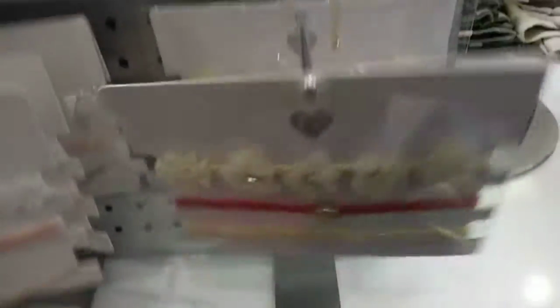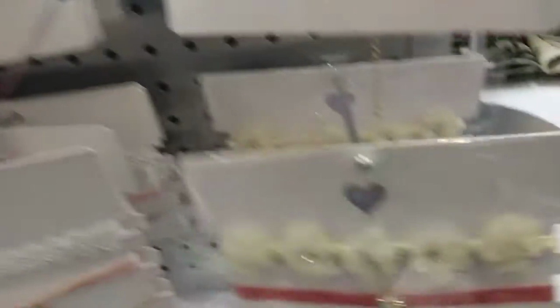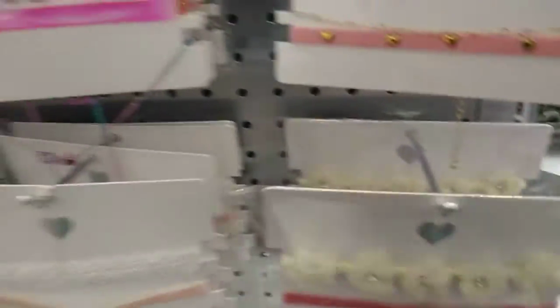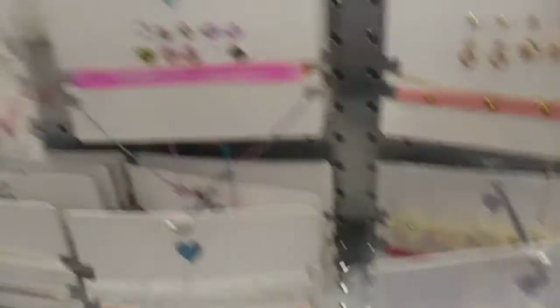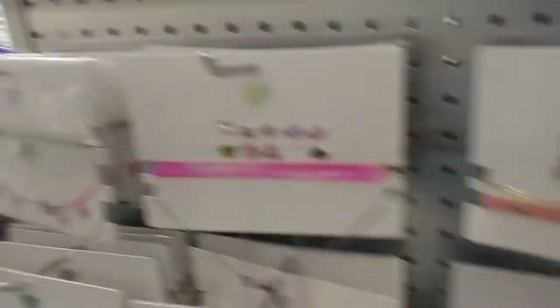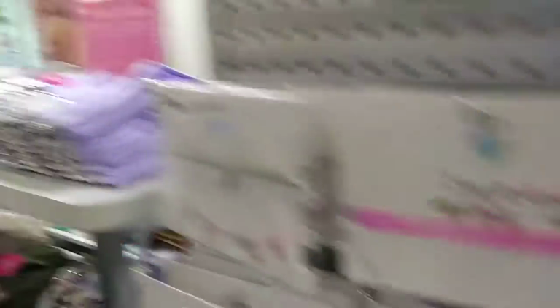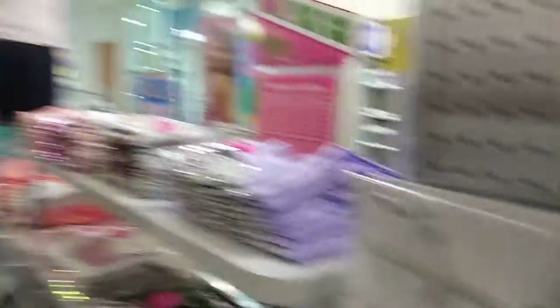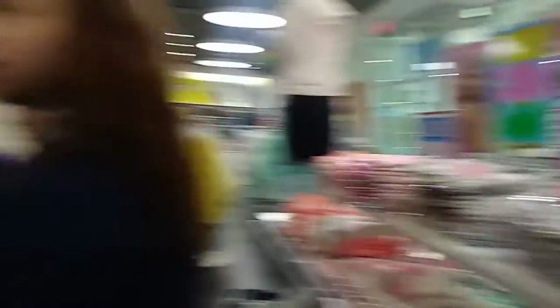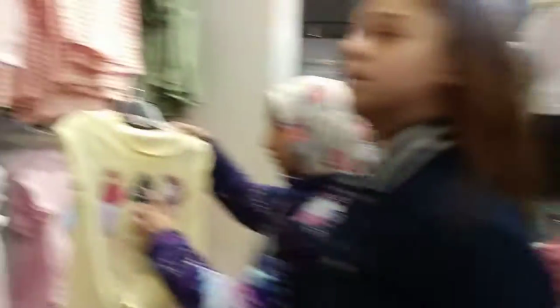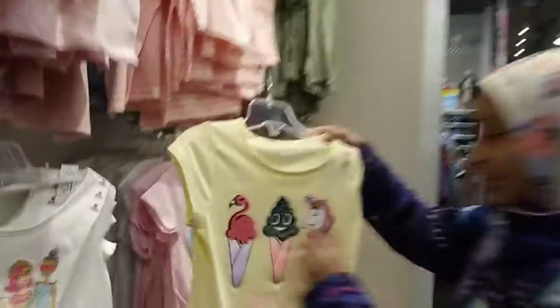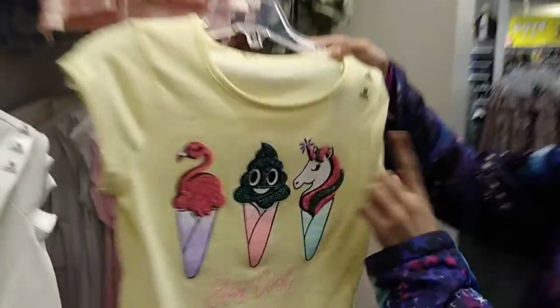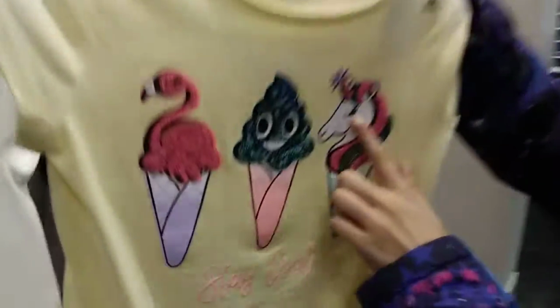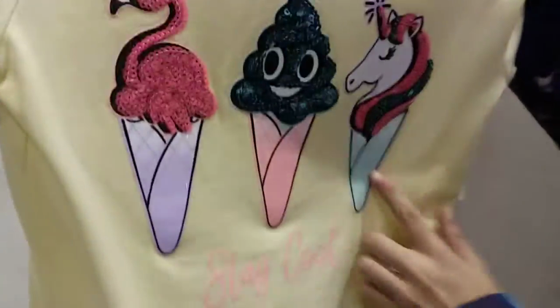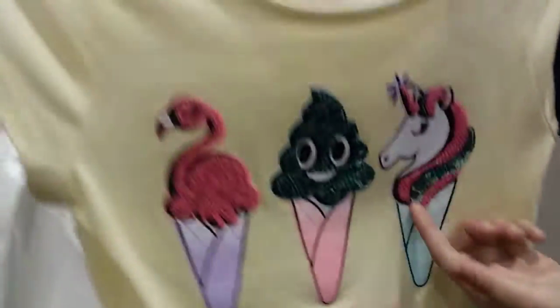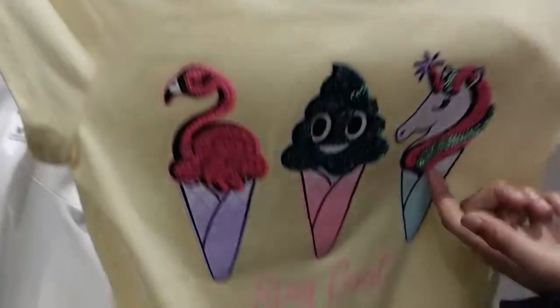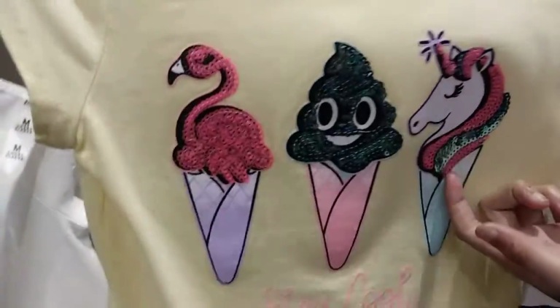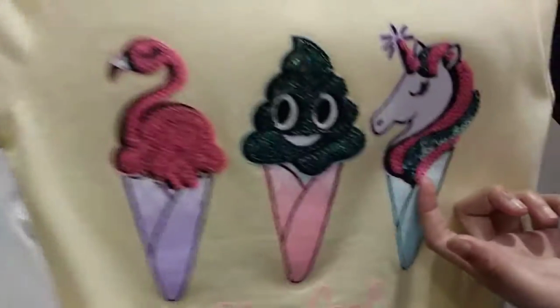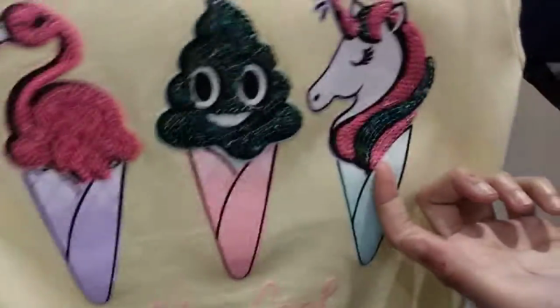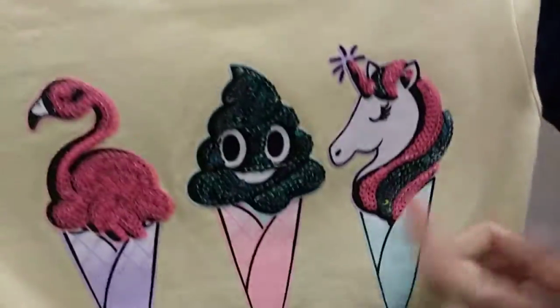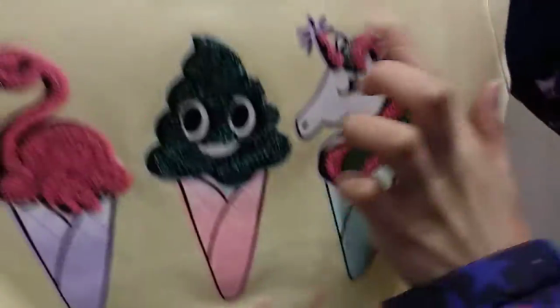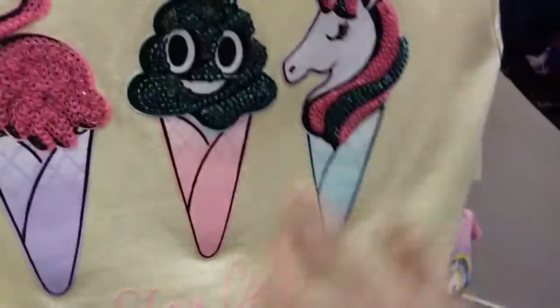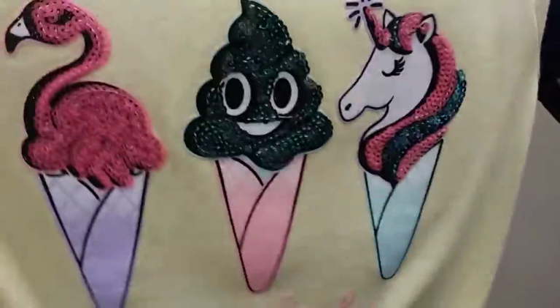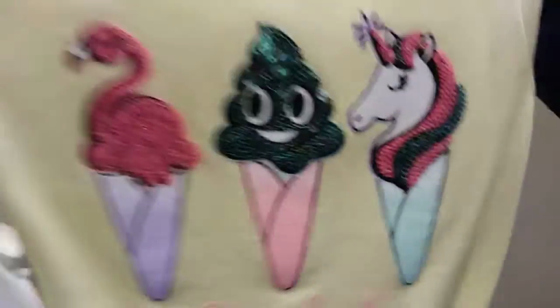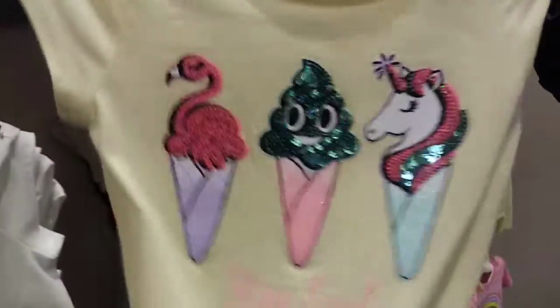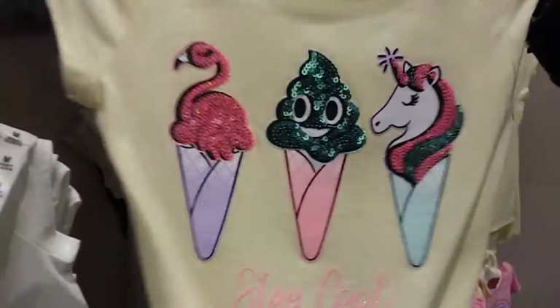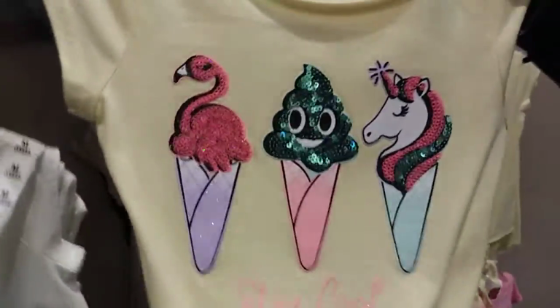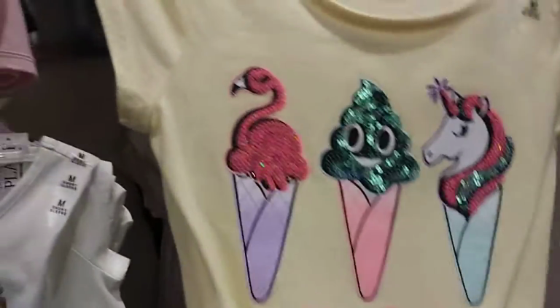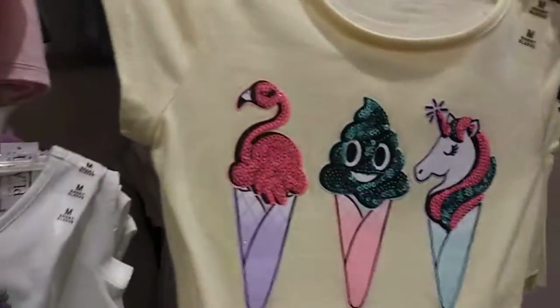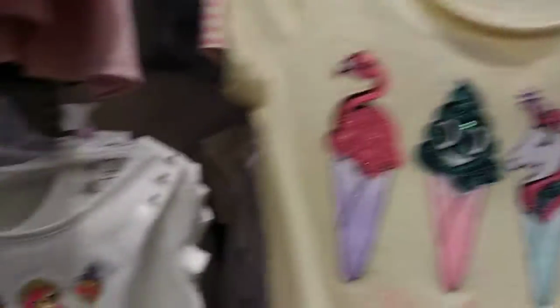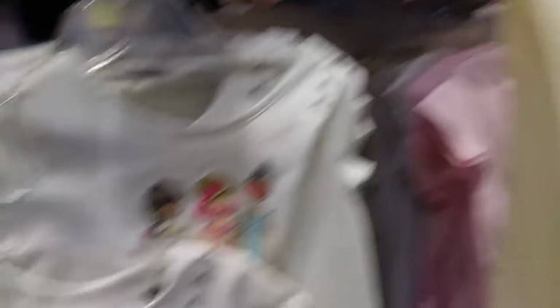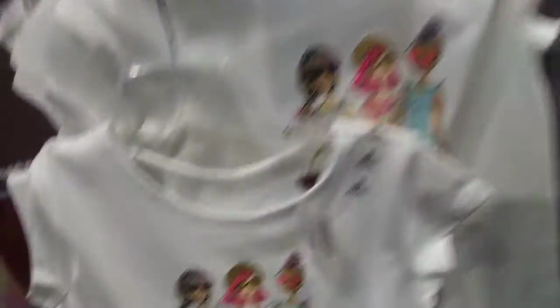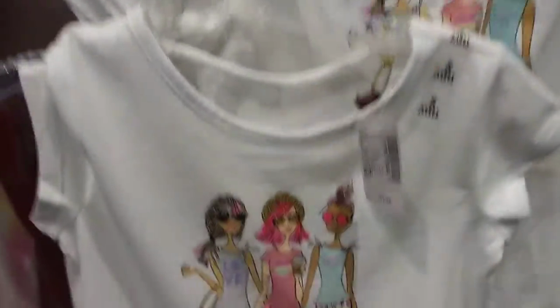Look at this amazing cute shirt. There's a flamingo, there's an emoji, and there's a unicorn — I think it changed colors. It's a unicorn! It's so cool.